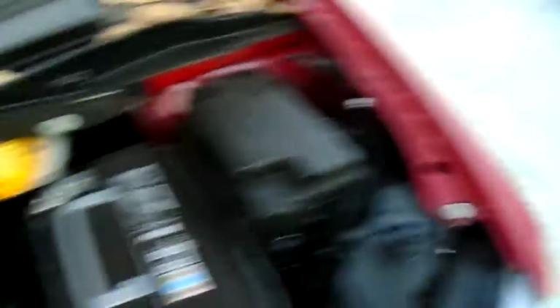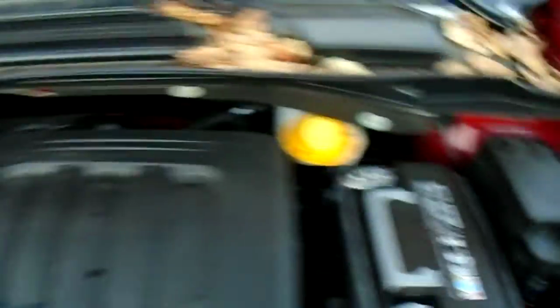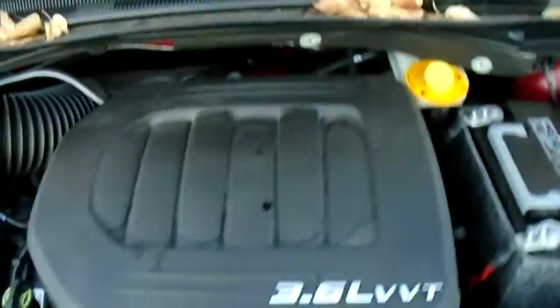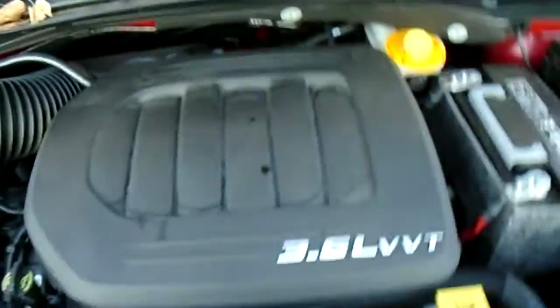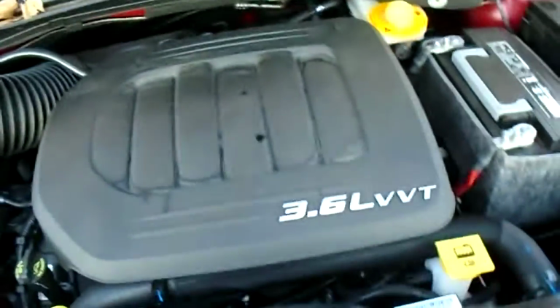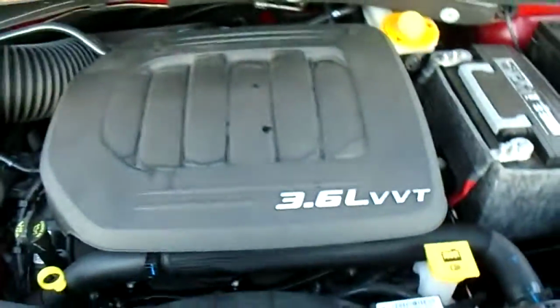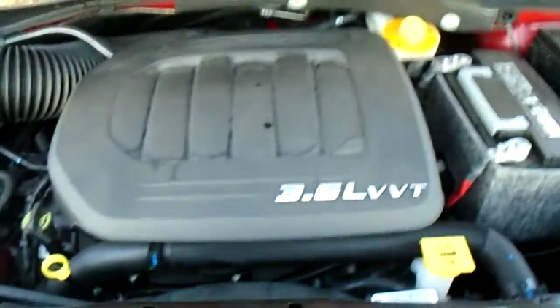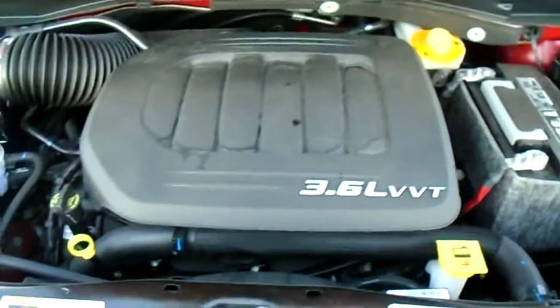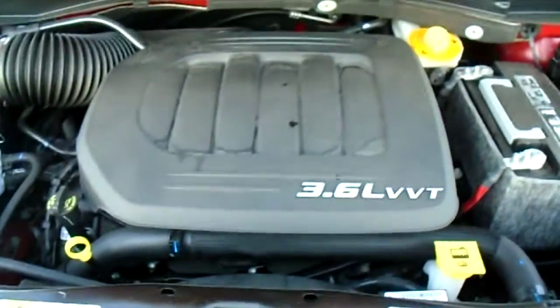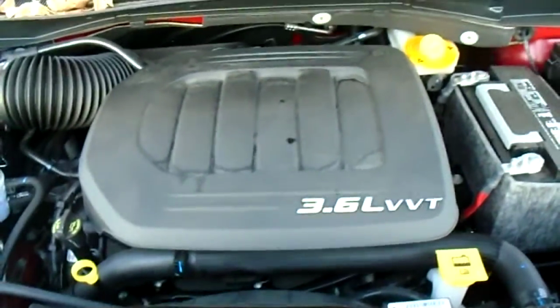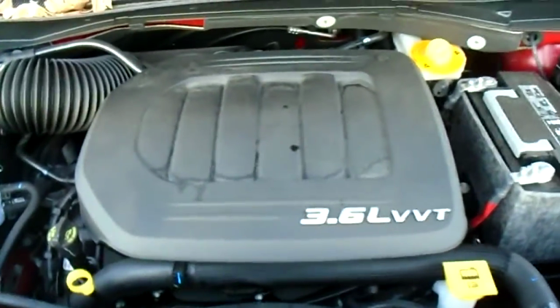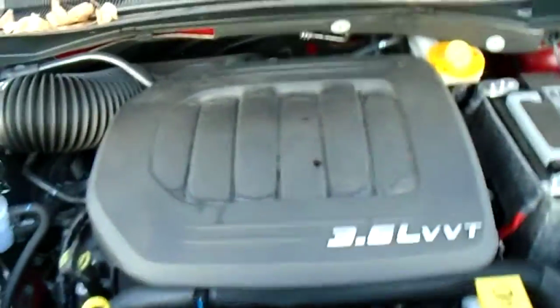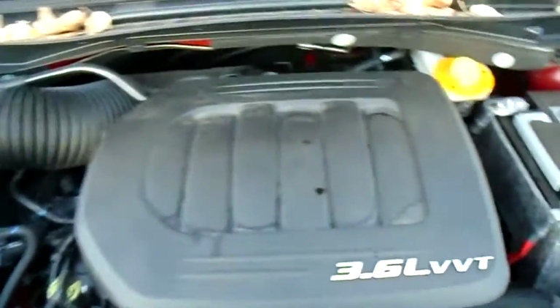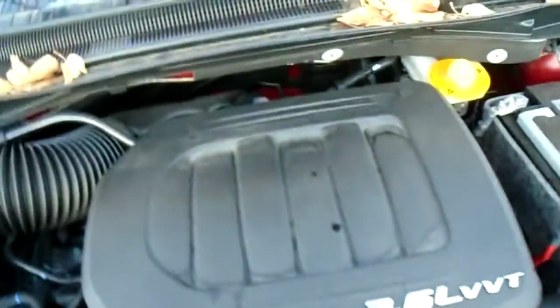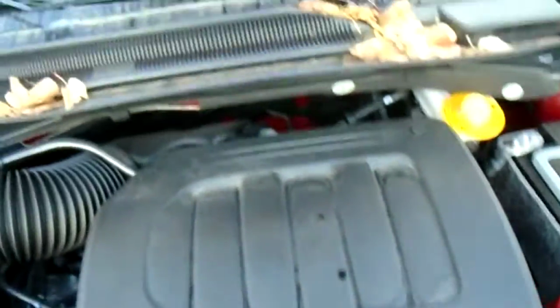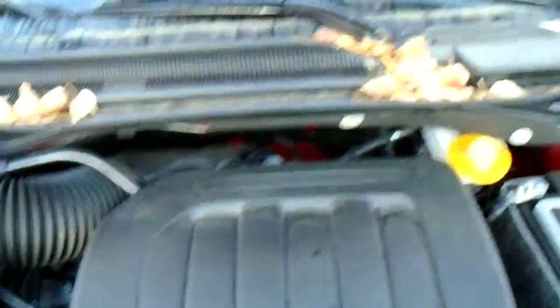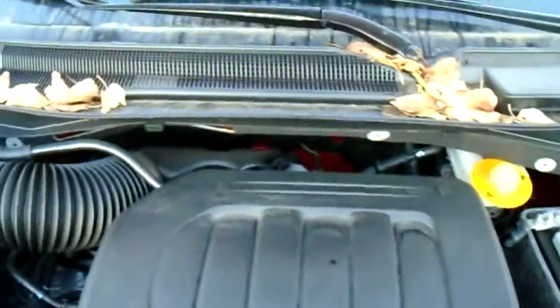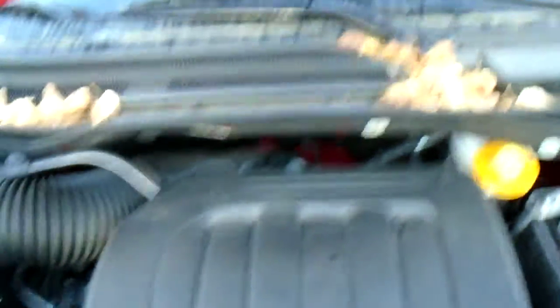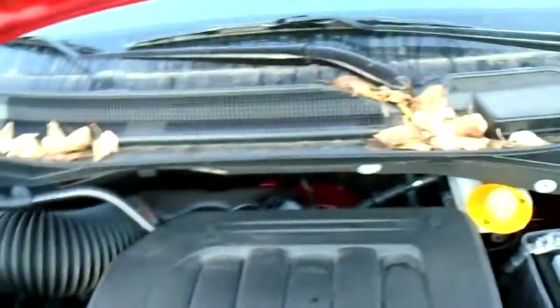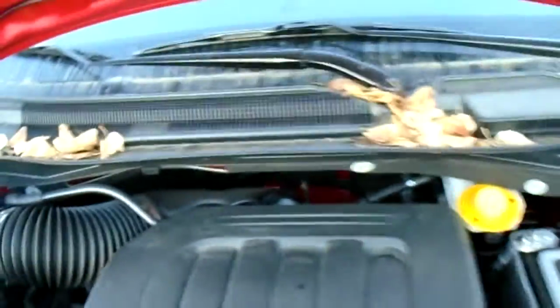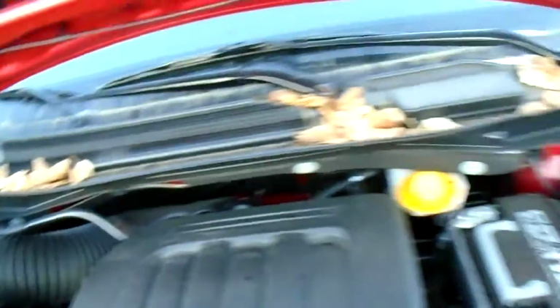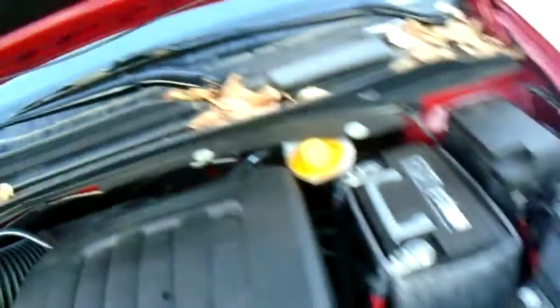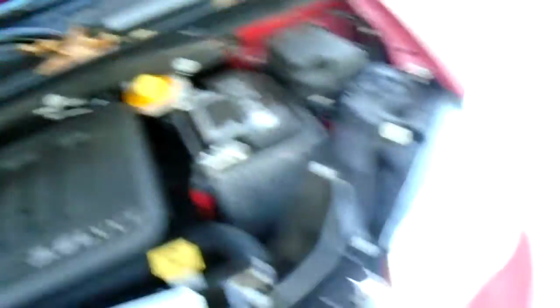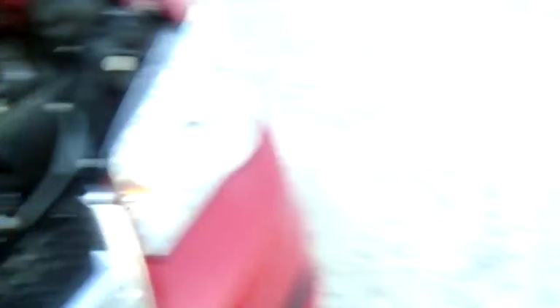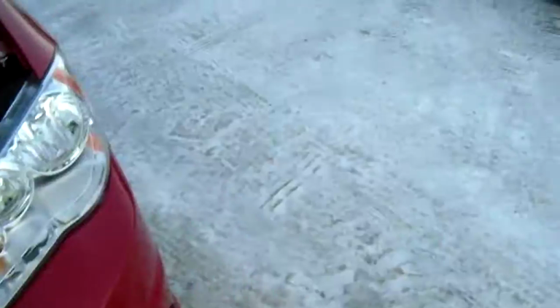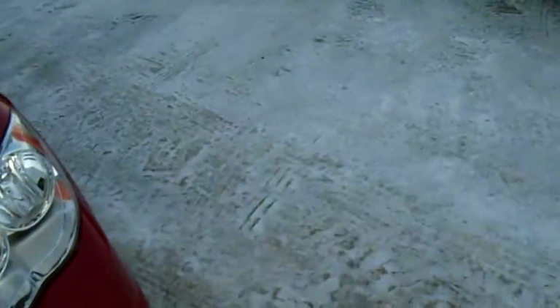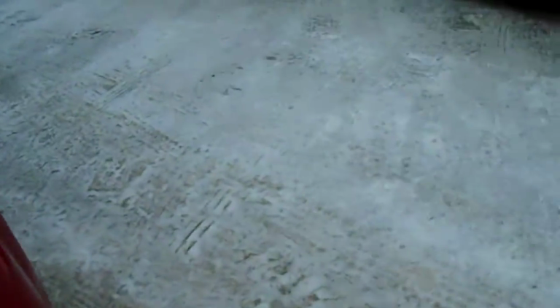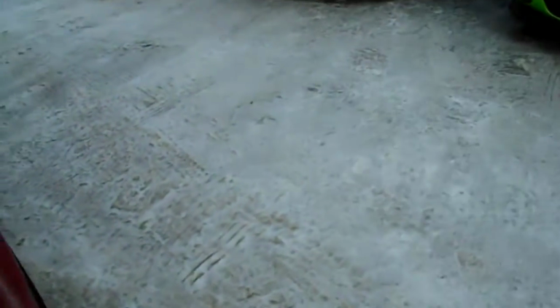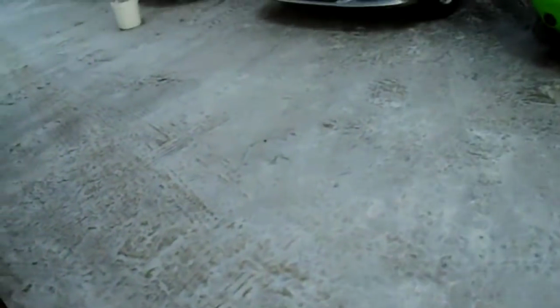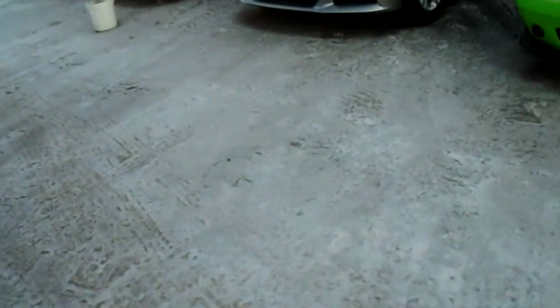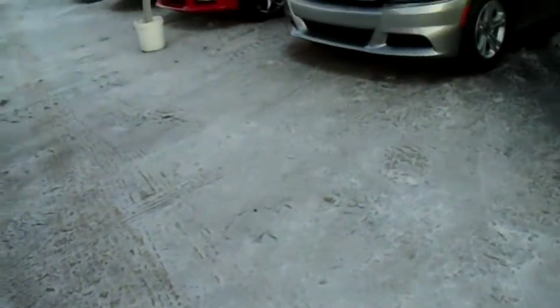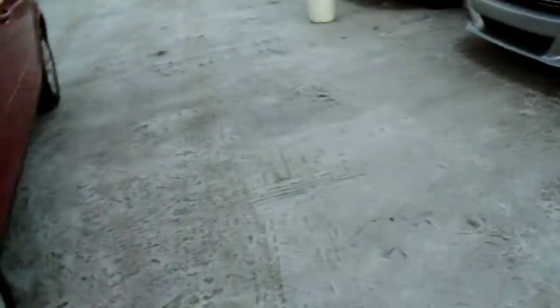And this is the famous 3.6L Pentastar engine. This has won many awards, including Ward's 5 Best Engines. It's one of the most awarded engines out there right now.